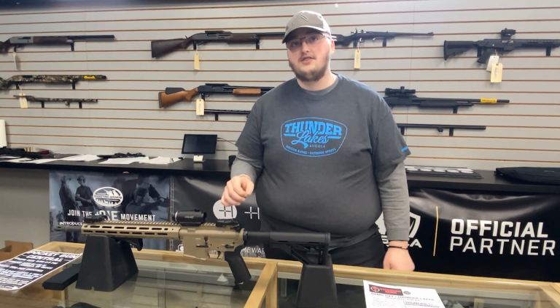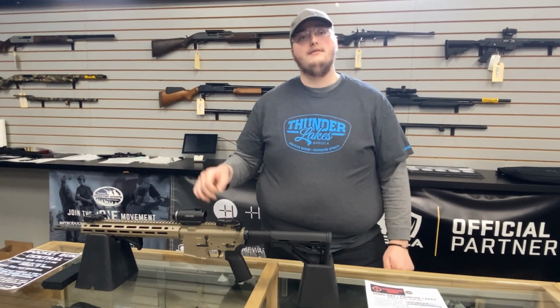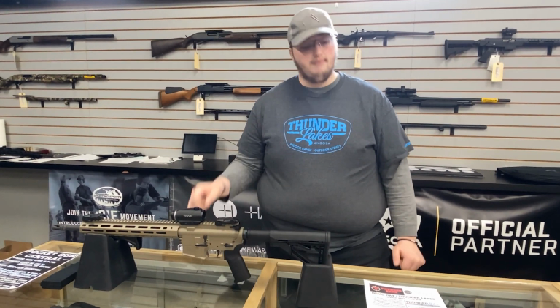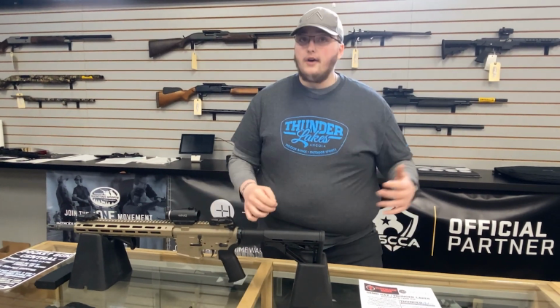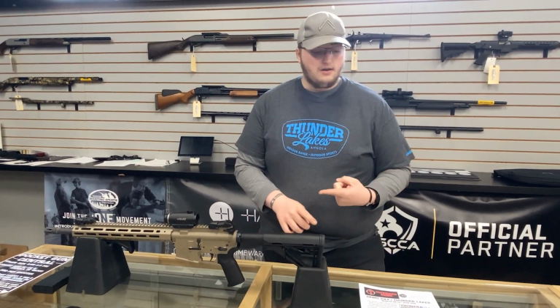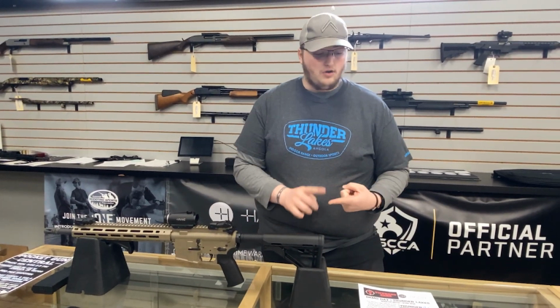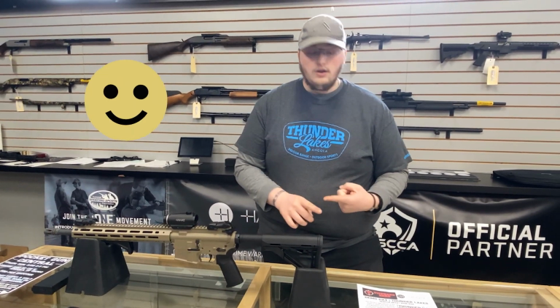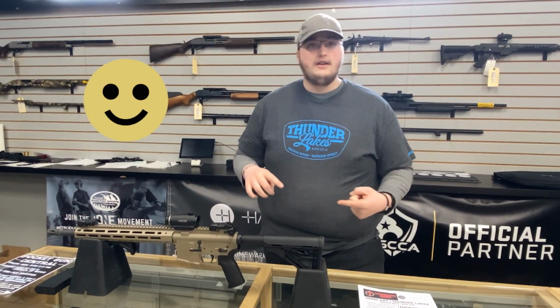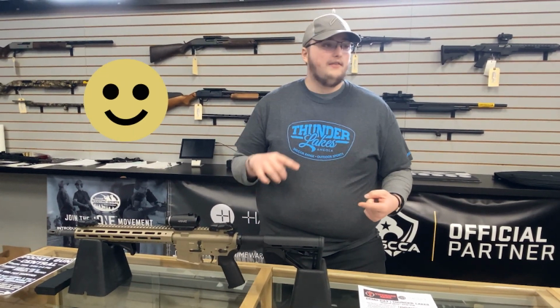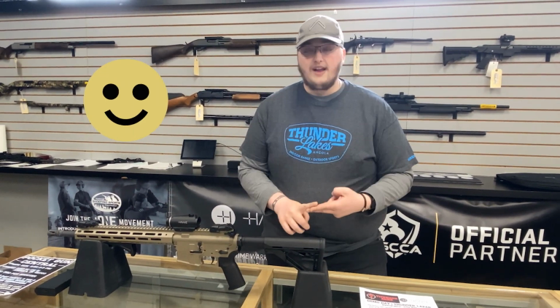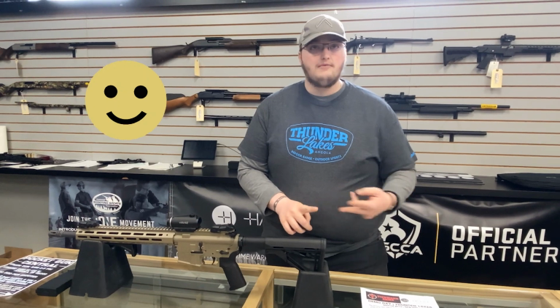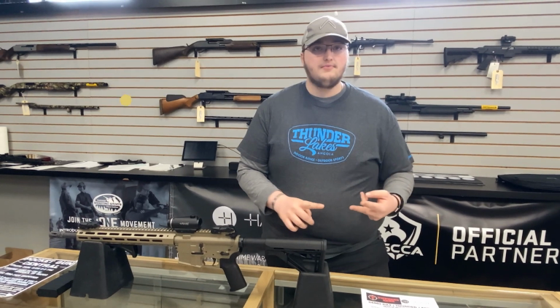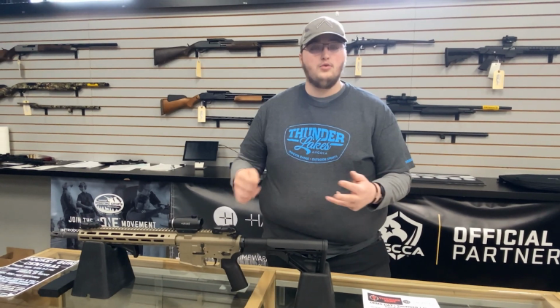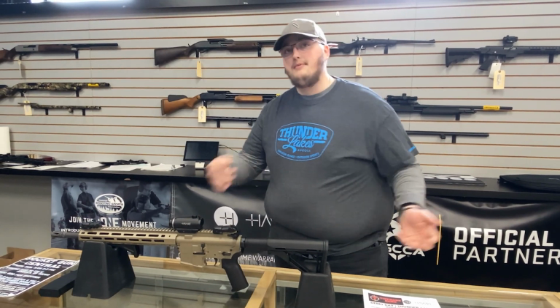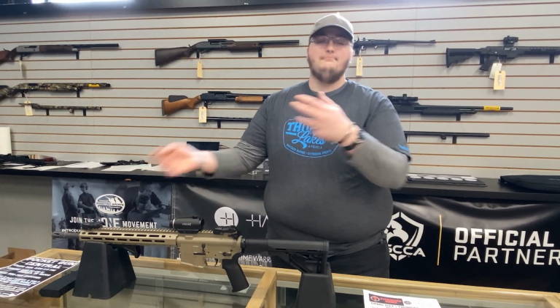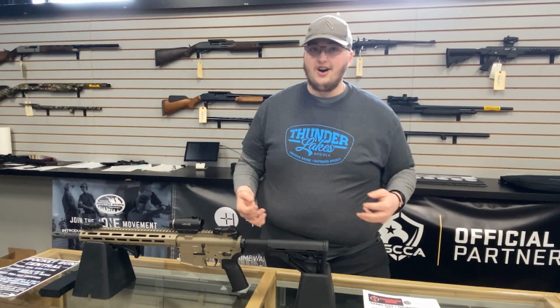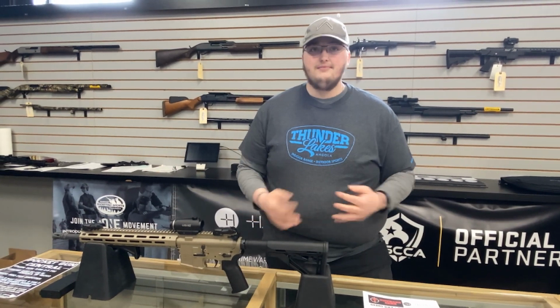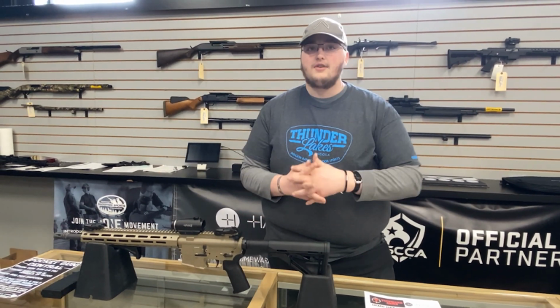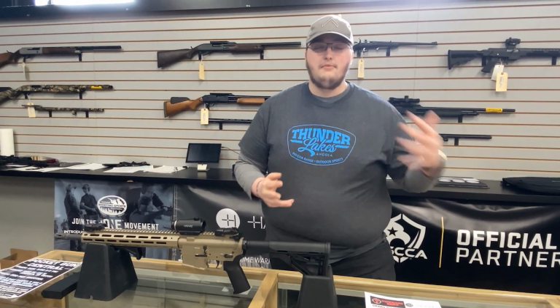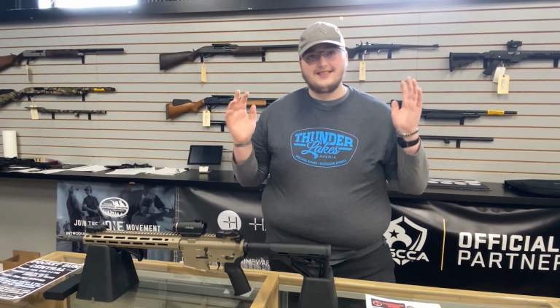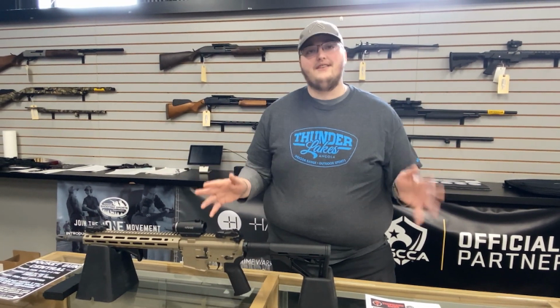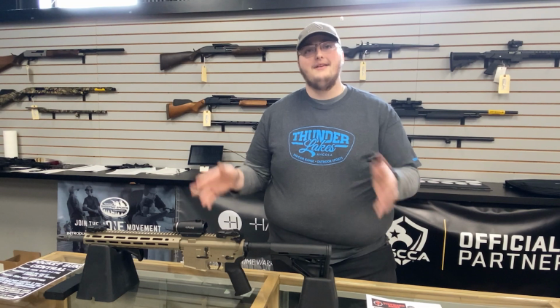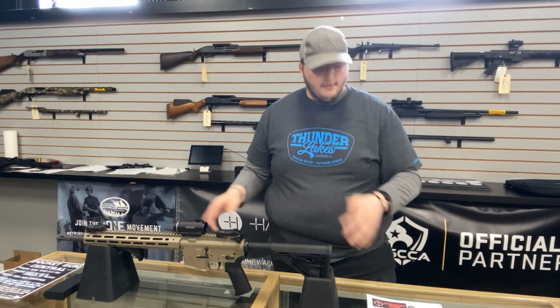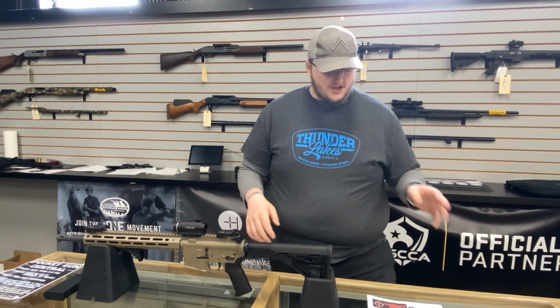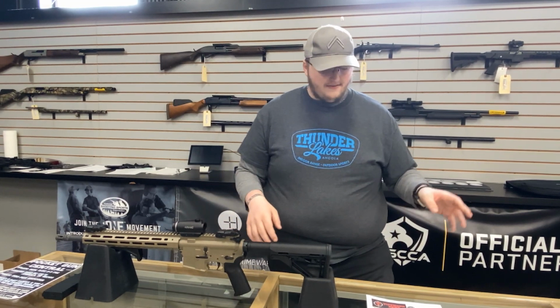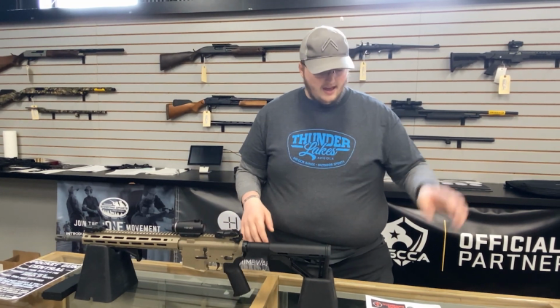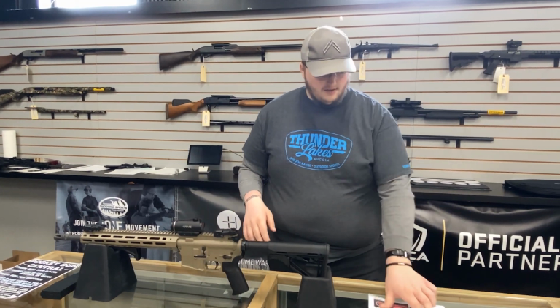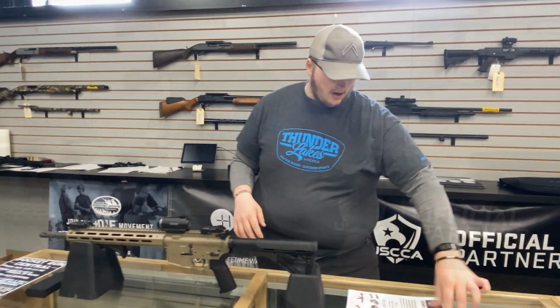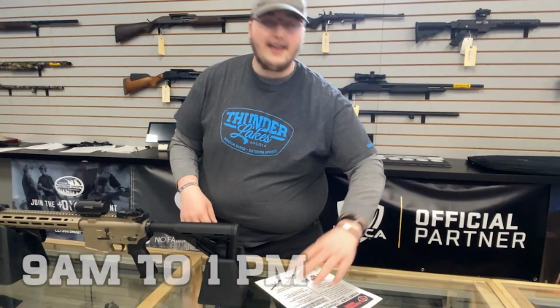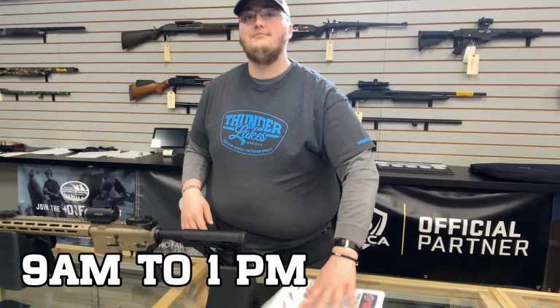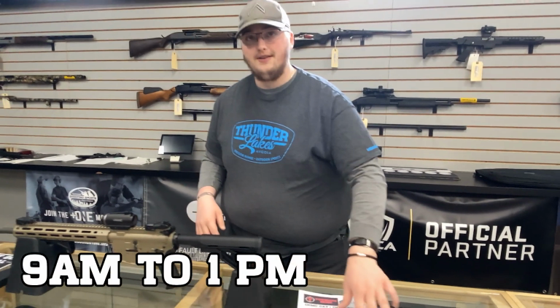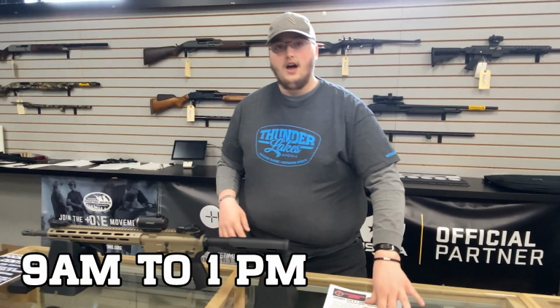Come on up — you're going to be doing a raffle, giving away range time and memberships for people who come up and buy Hawkes and Tippmanns. We're going to do demo days, it's going to be a fun time. March 25th, 9 AM to 1 PM — trust me, you don't want to miss this.